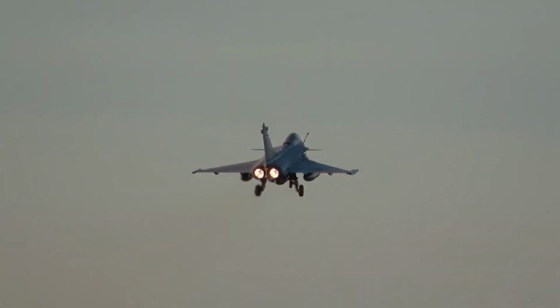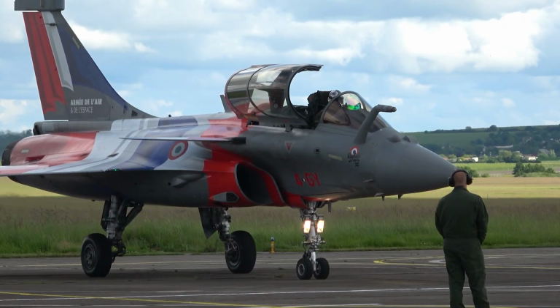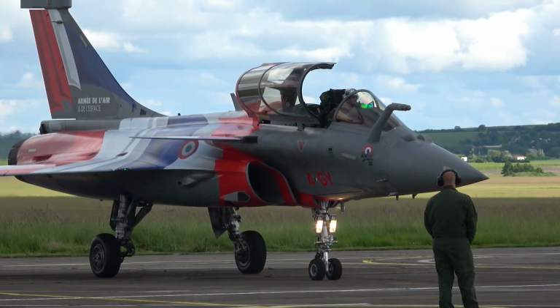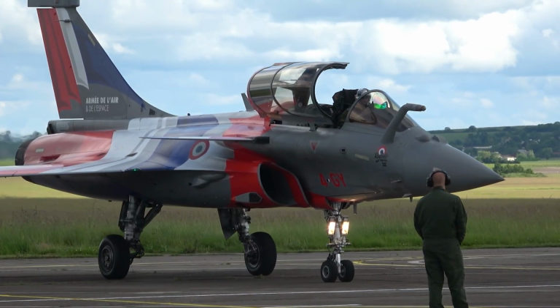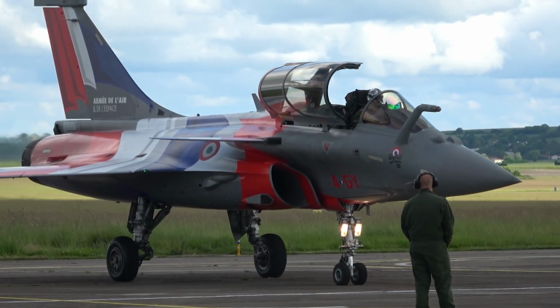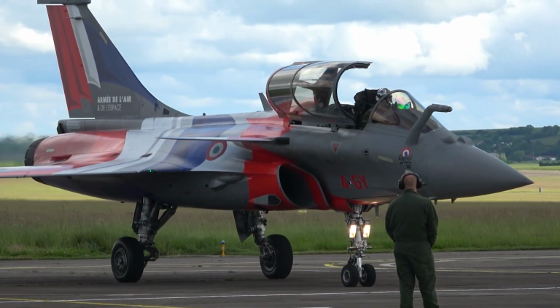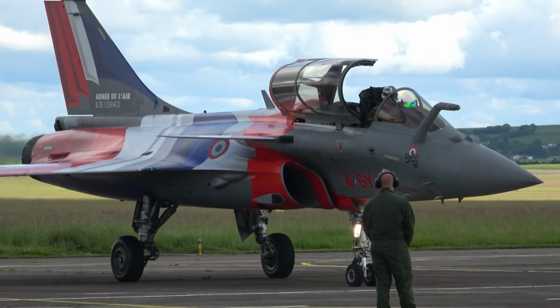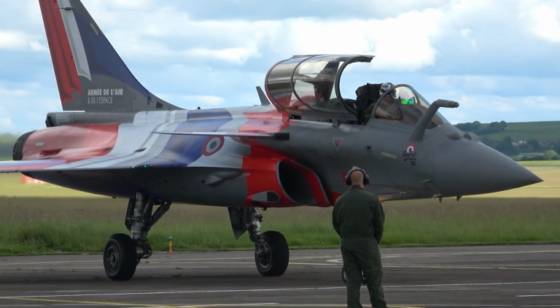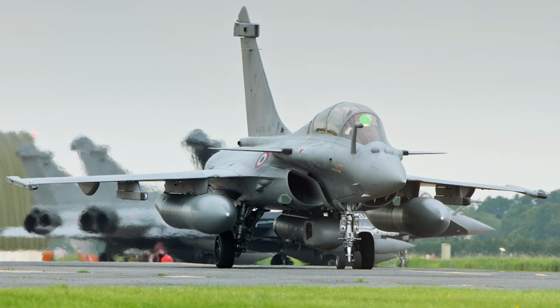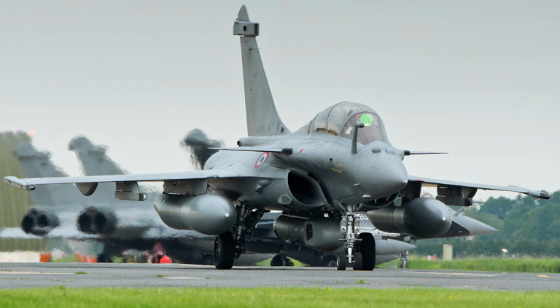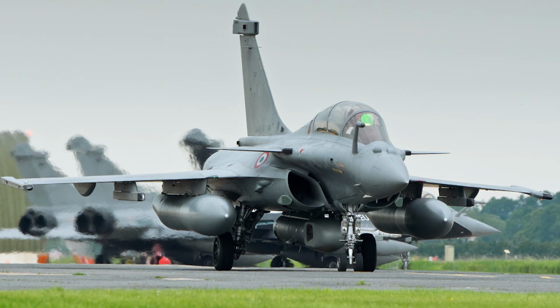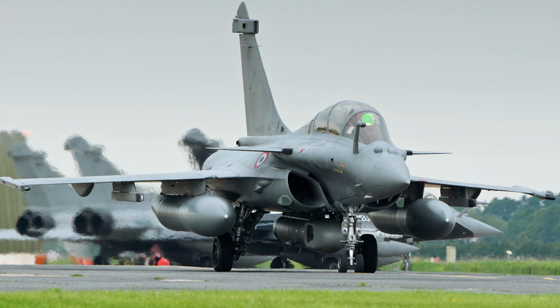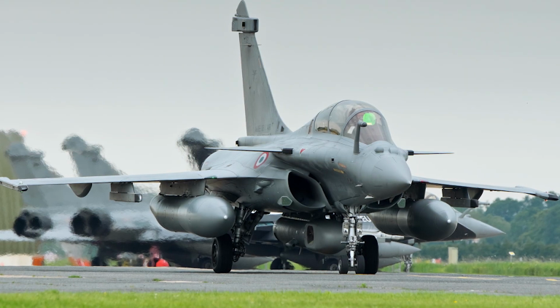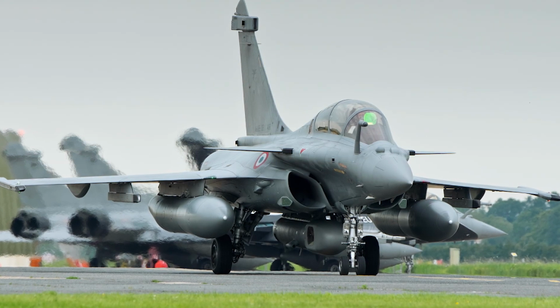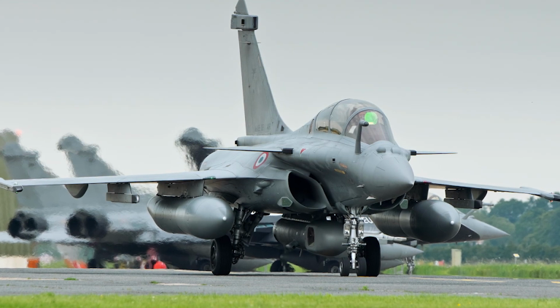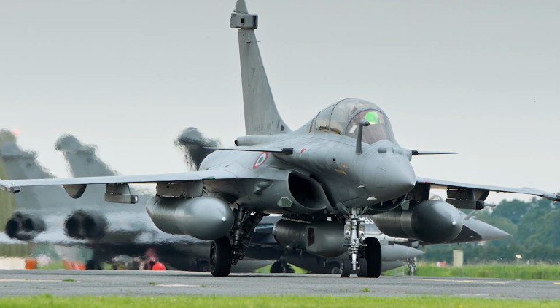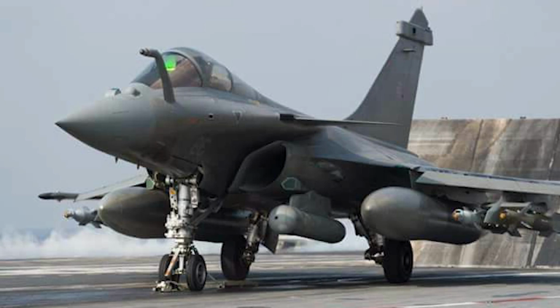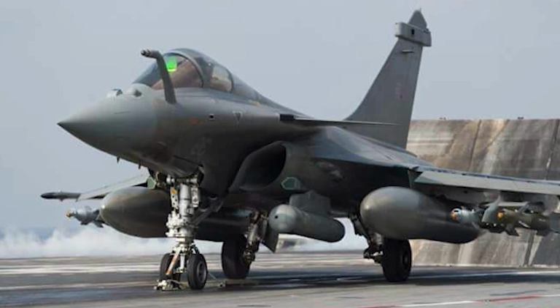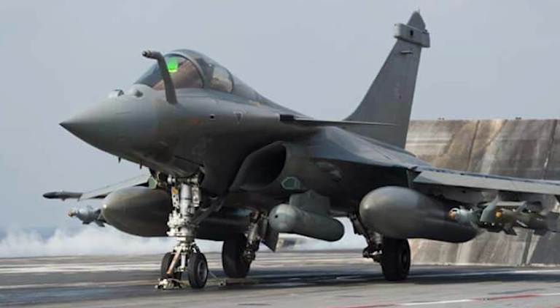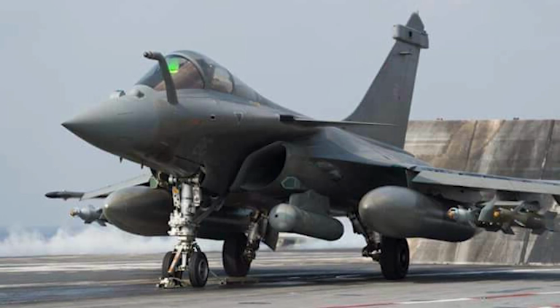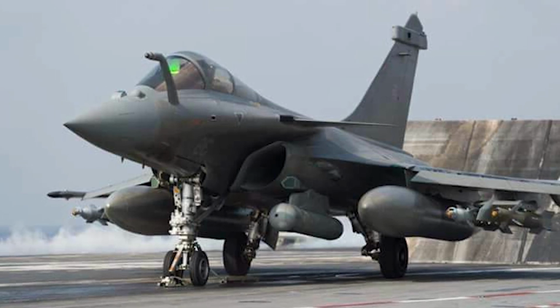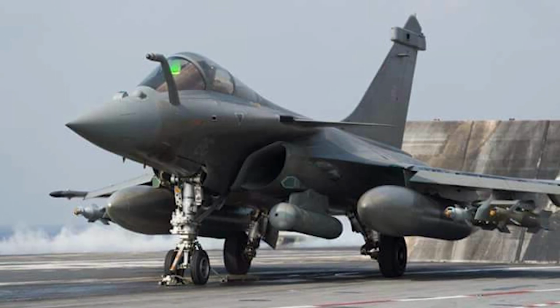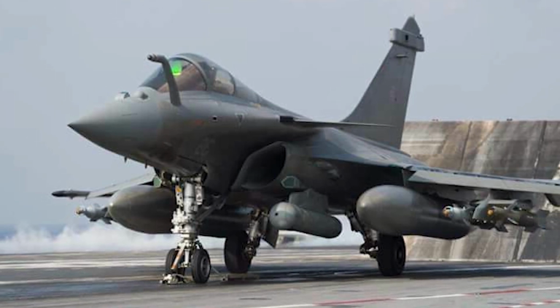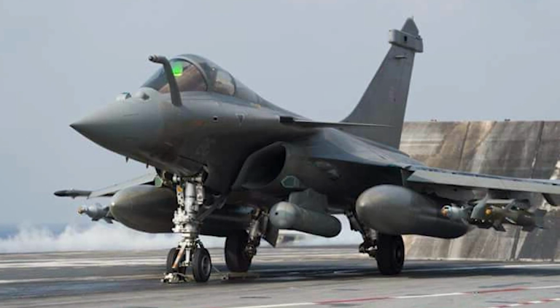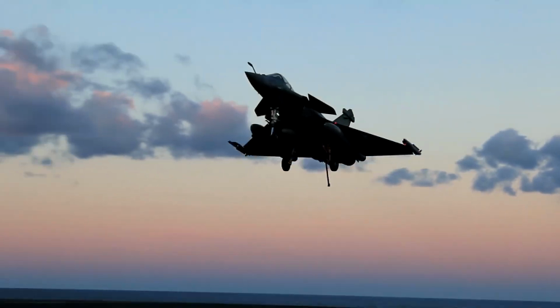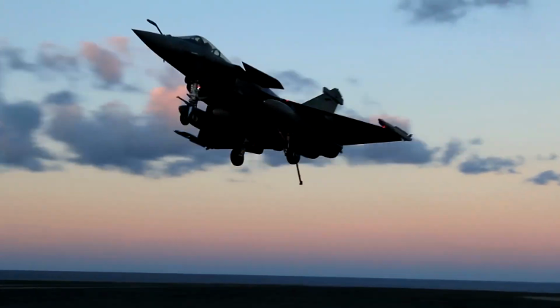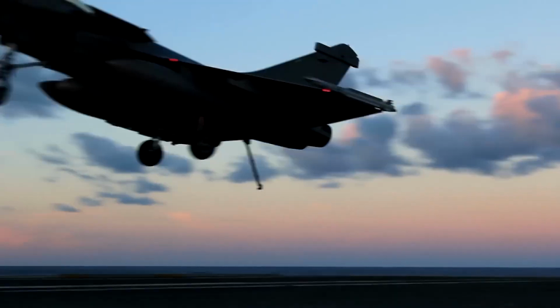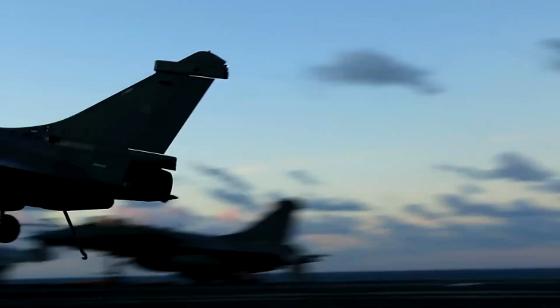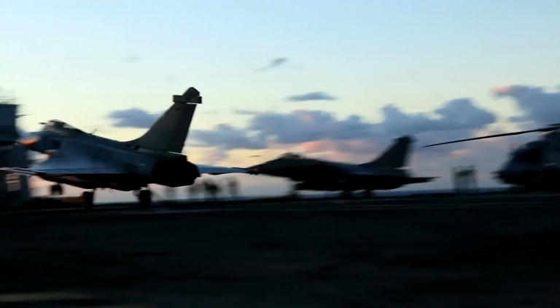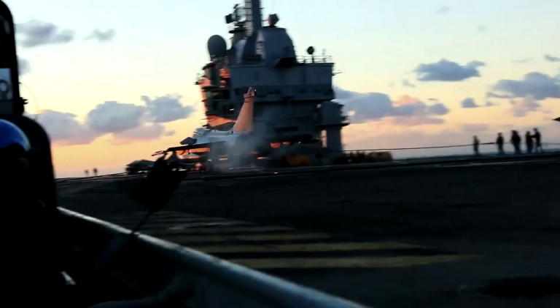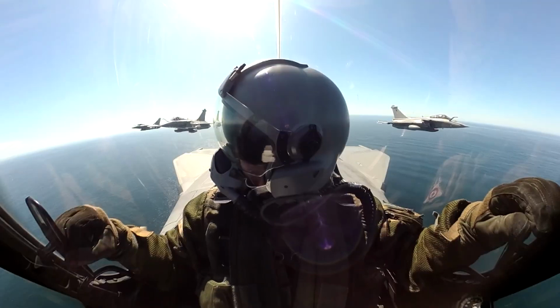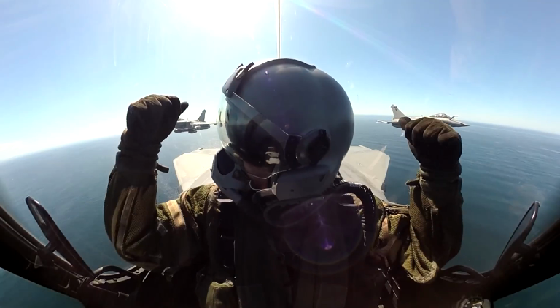The Rafale F-4 includes predictive maintenance tools using AI algorithms. This smart support system helps anticipate technical failures, reduce downtime, and improve mission availability. It's not just about fighting smarter — it's about staying ready longer.